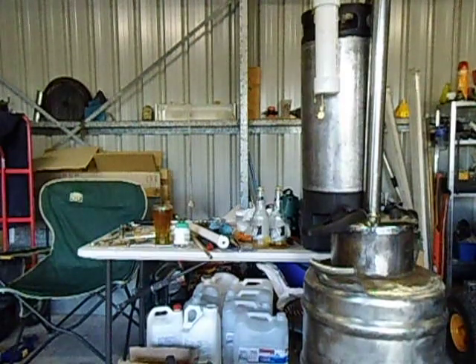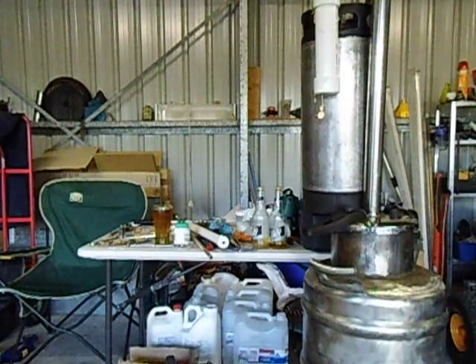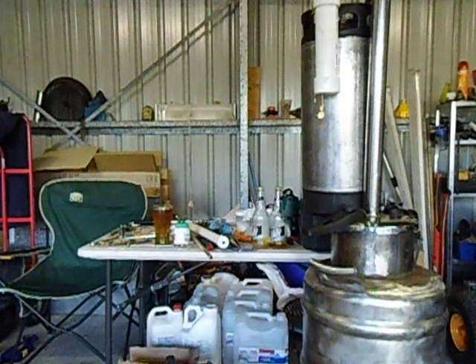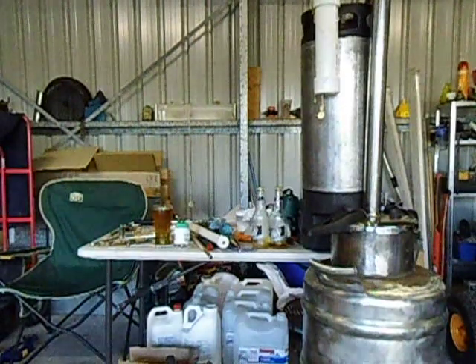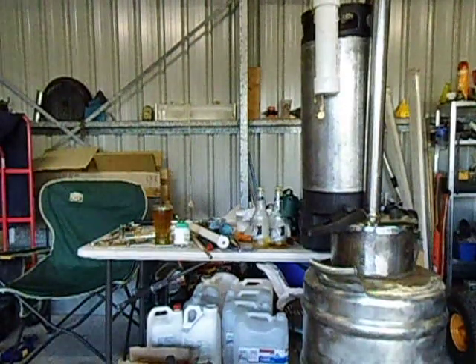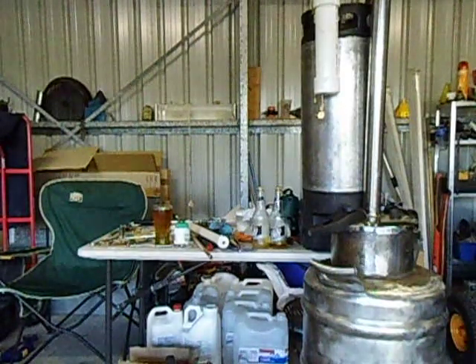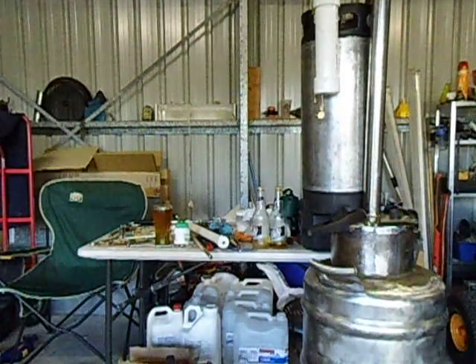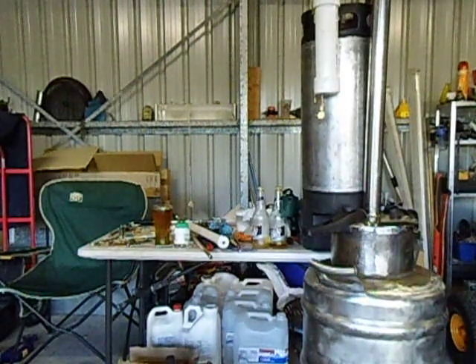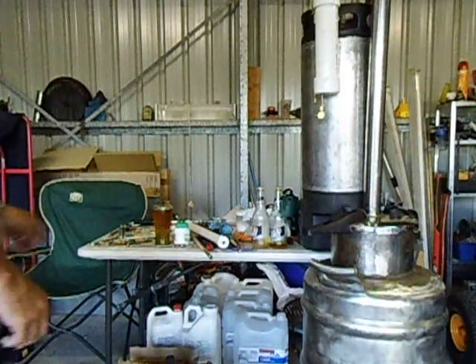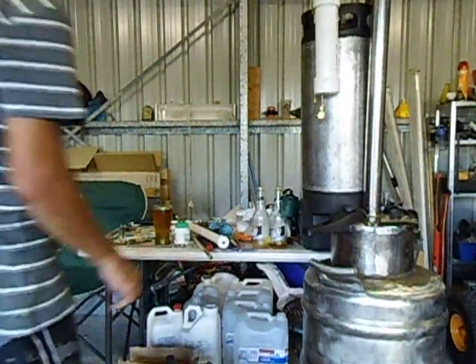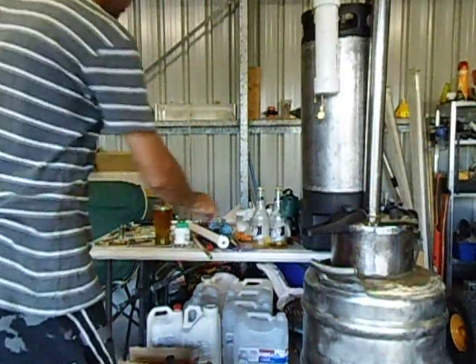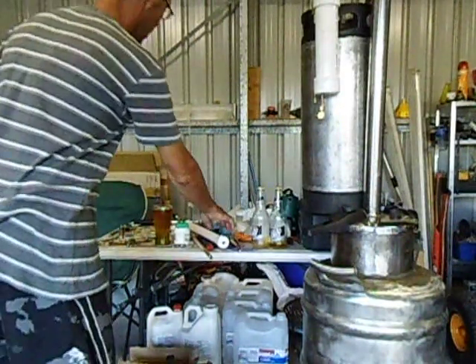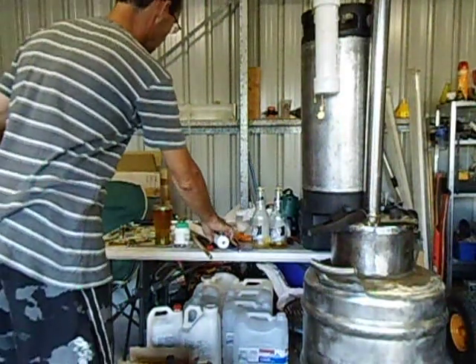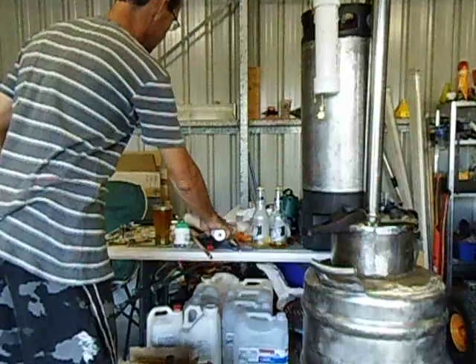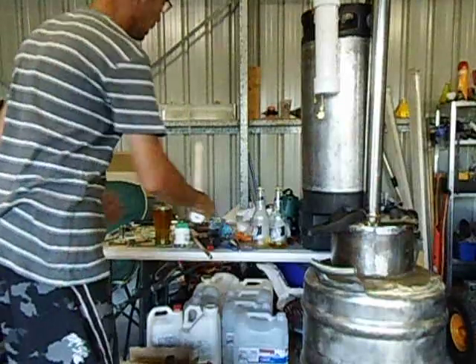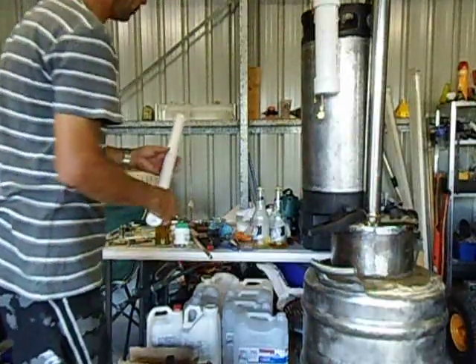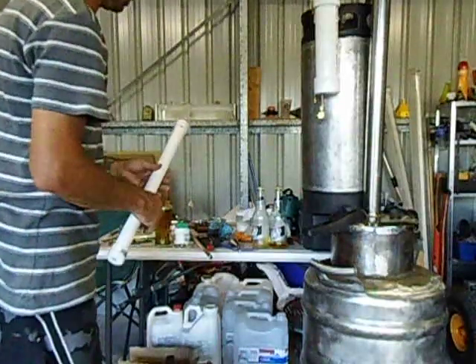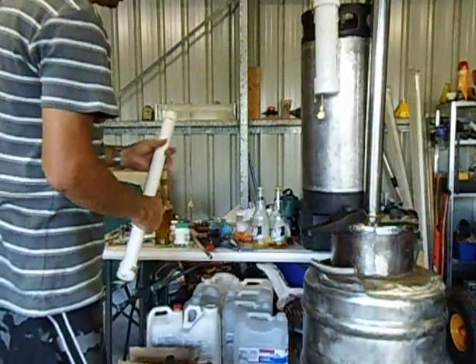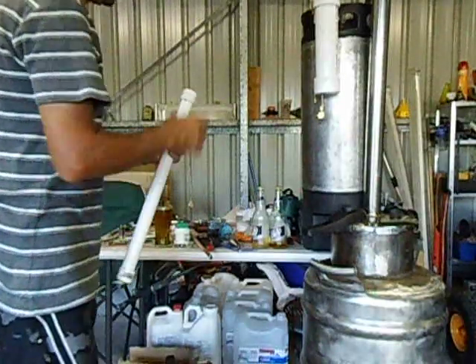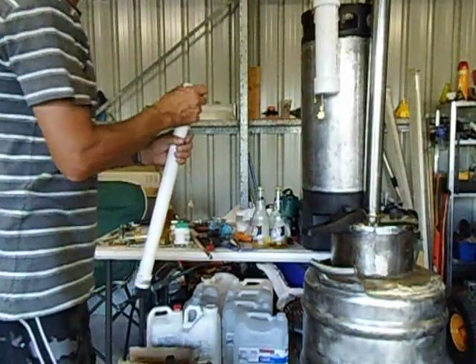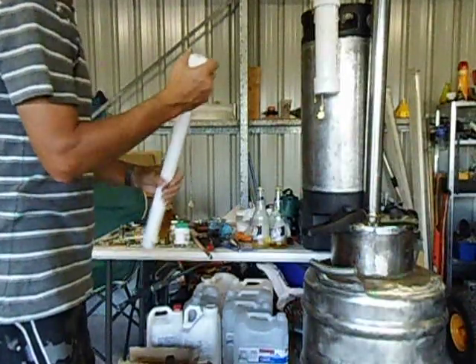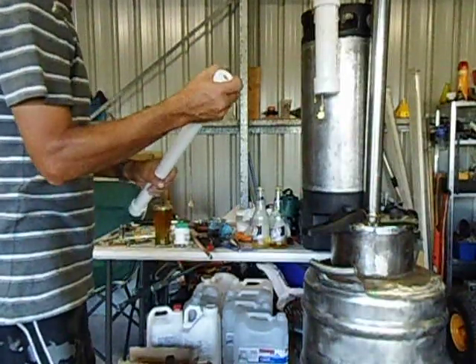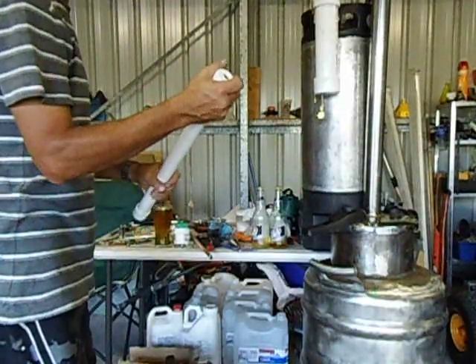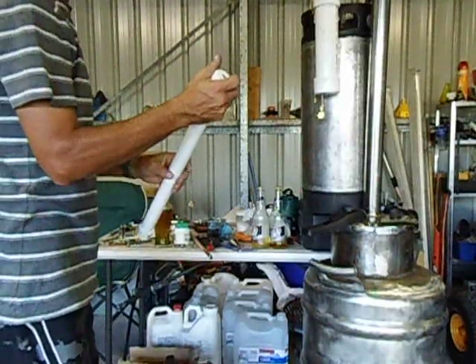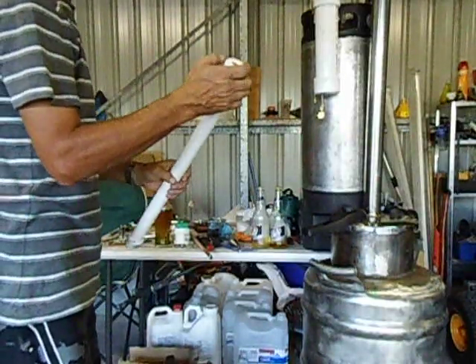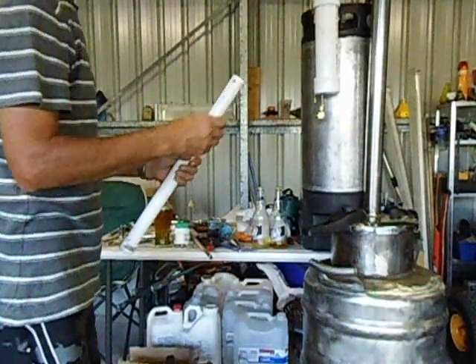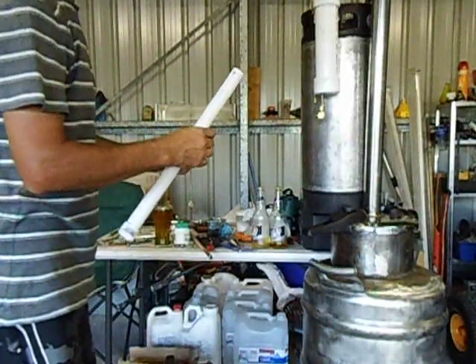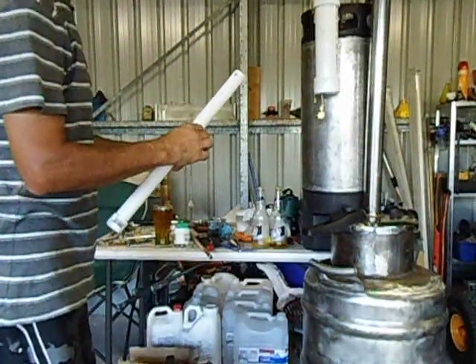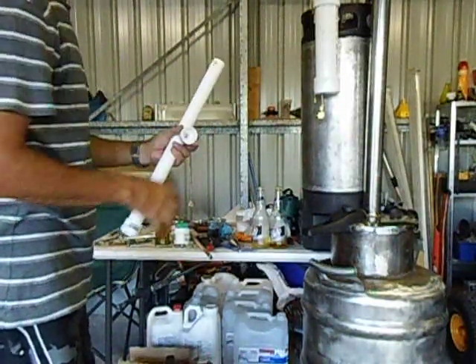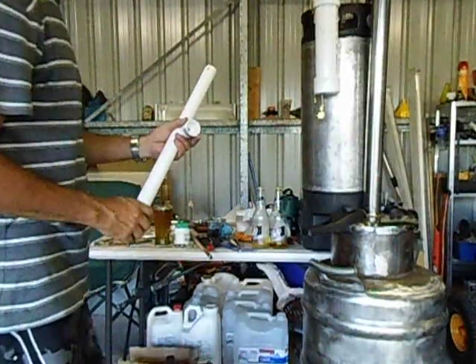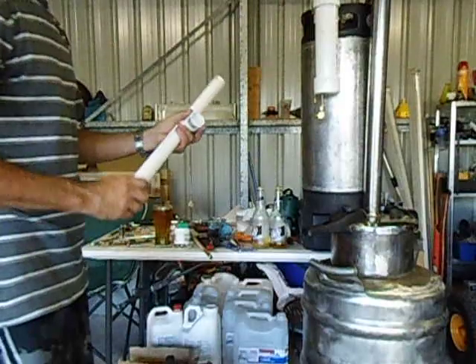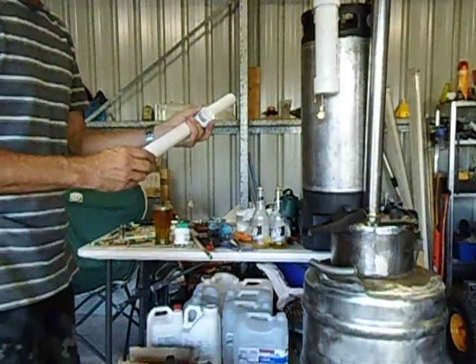Good day Youtubers. I just want to show you today, I am going to make that other condenser. It's a very simple way to make it.